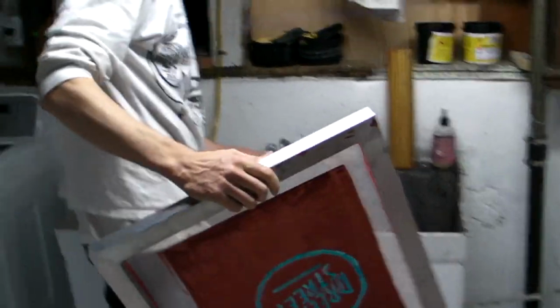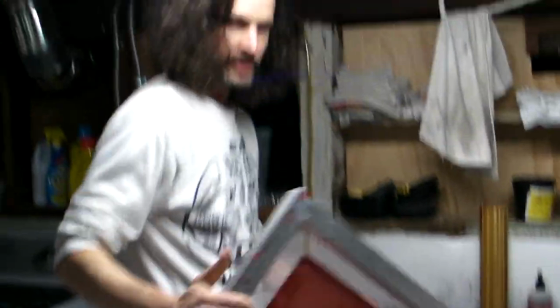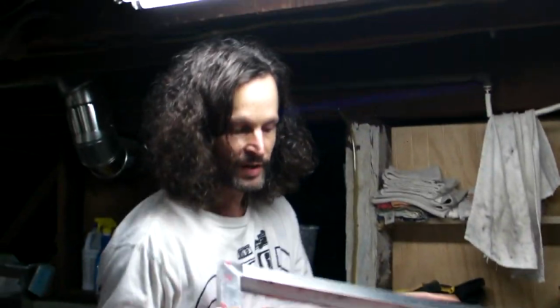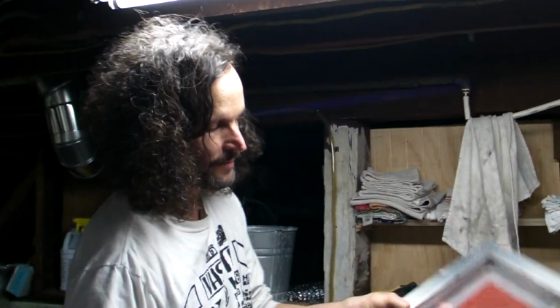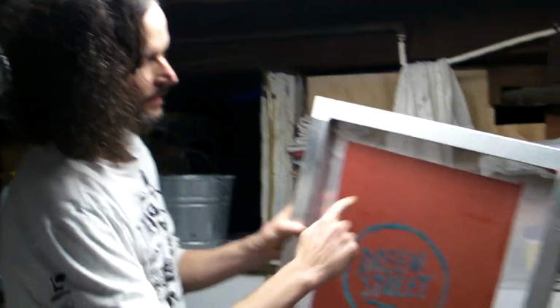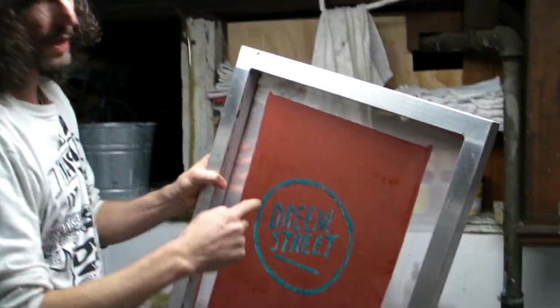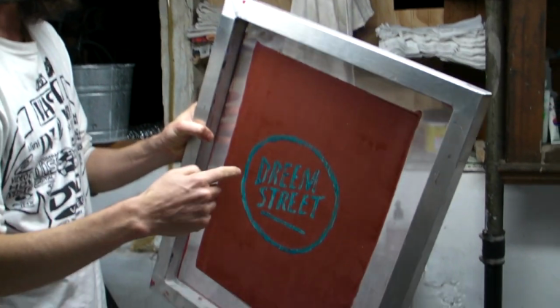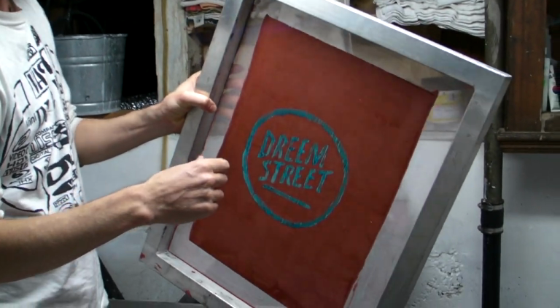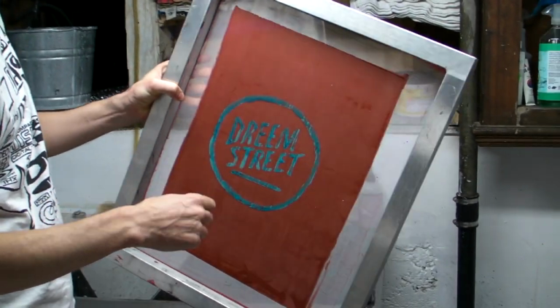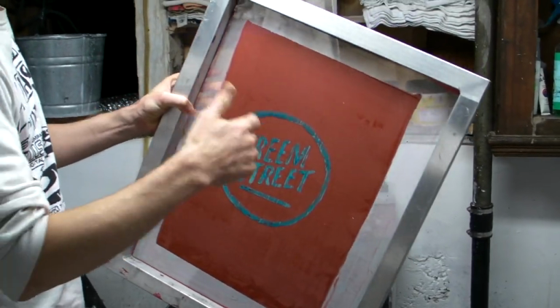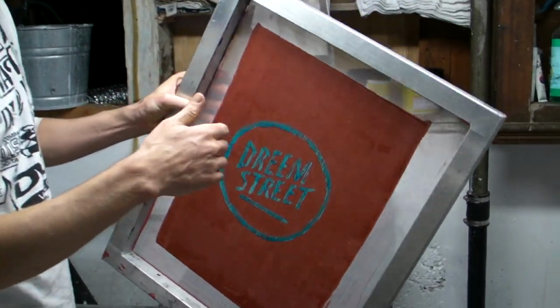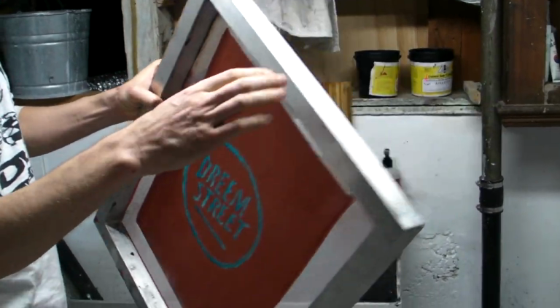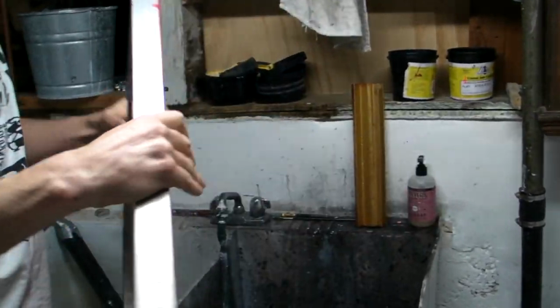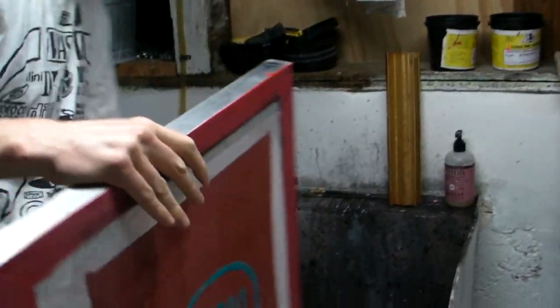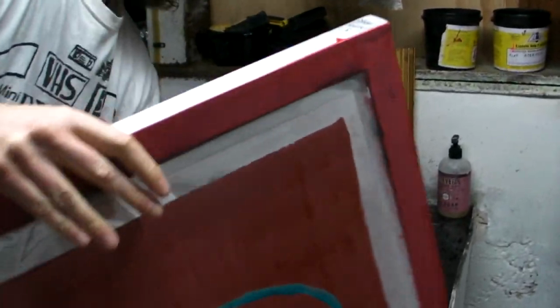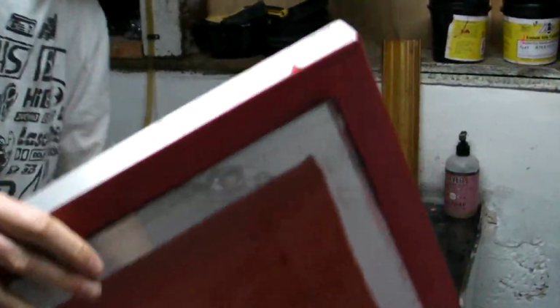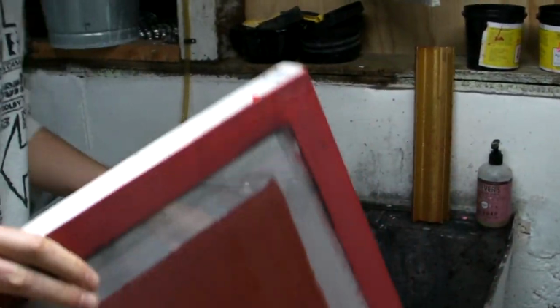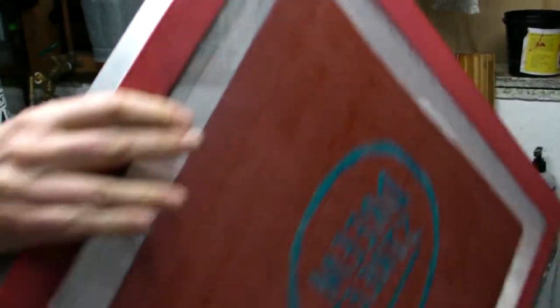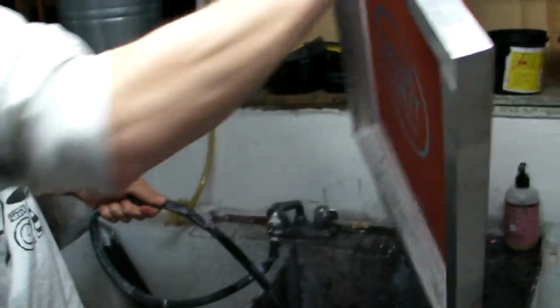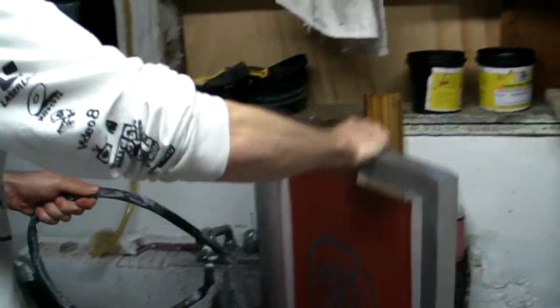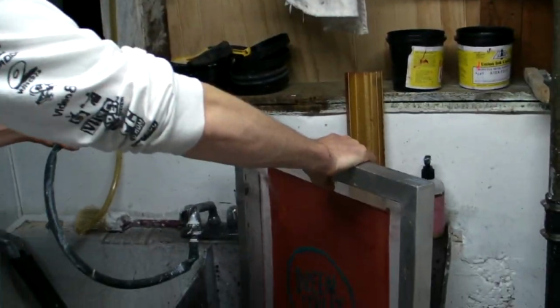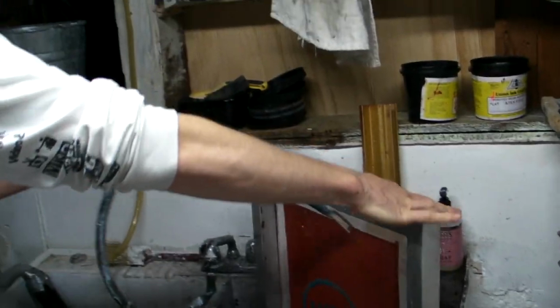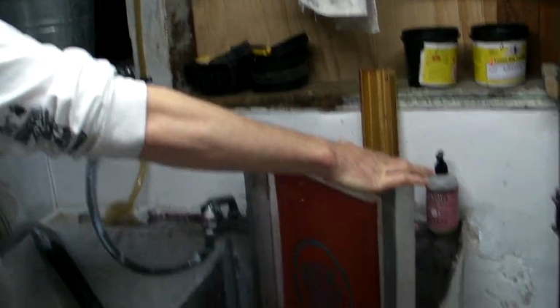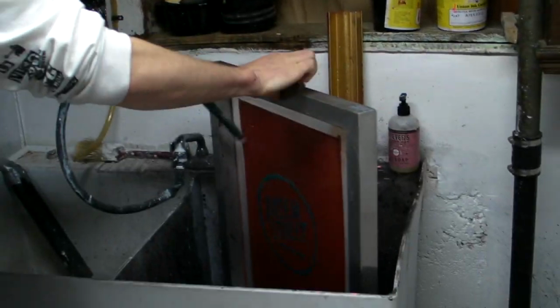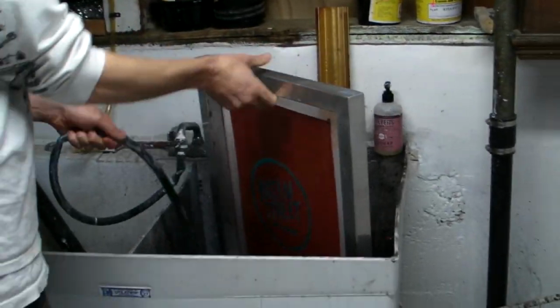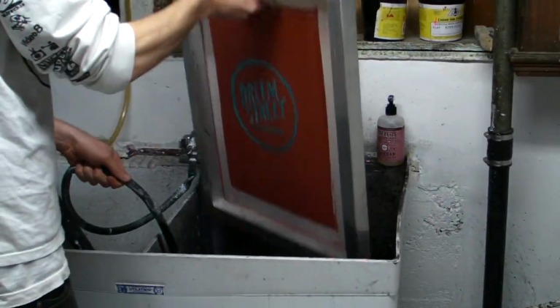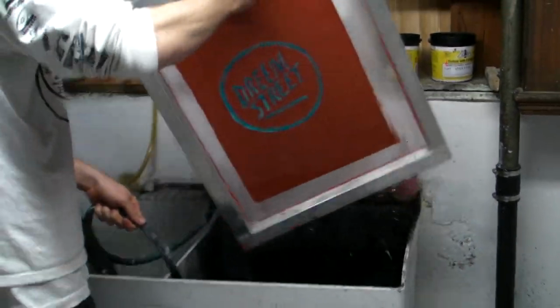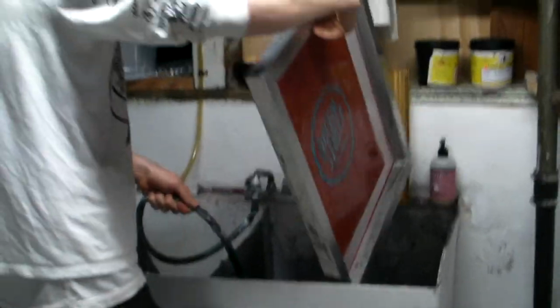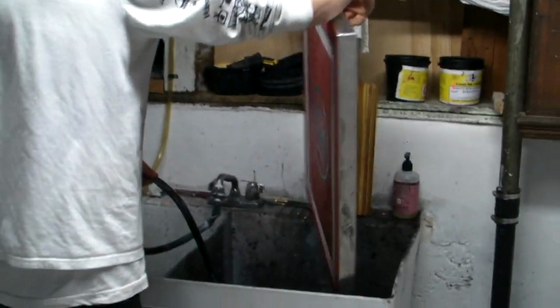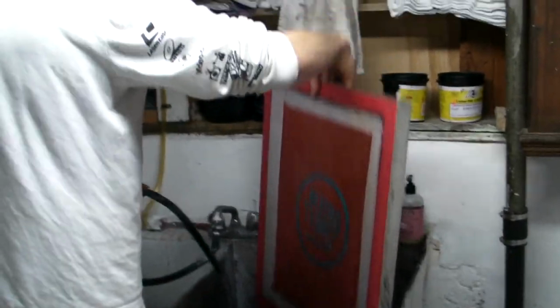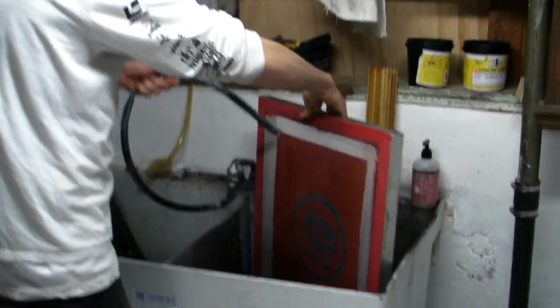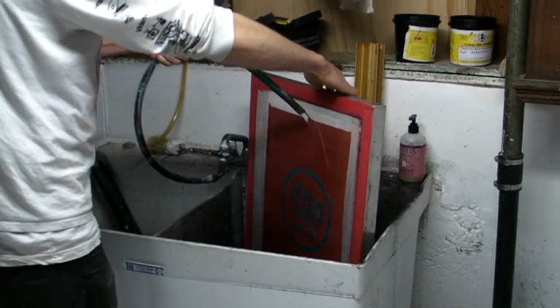Now we're just going to rinse out the blue part — the drawing fluid — so that we have our screen ready to print. I usually start off with cold water, as this kind of sets the screen filler a little bit.